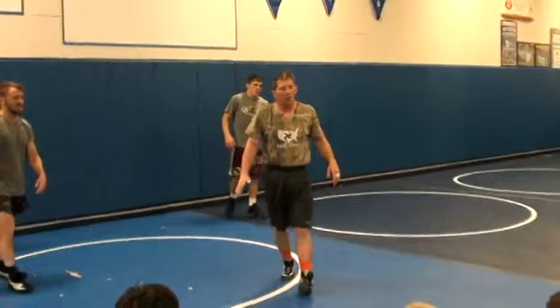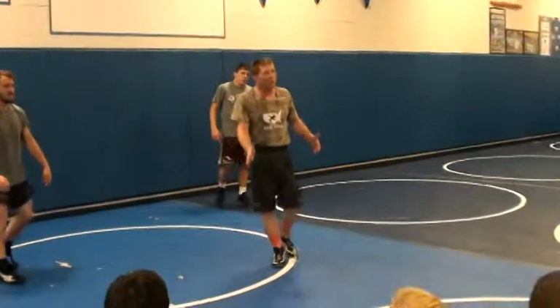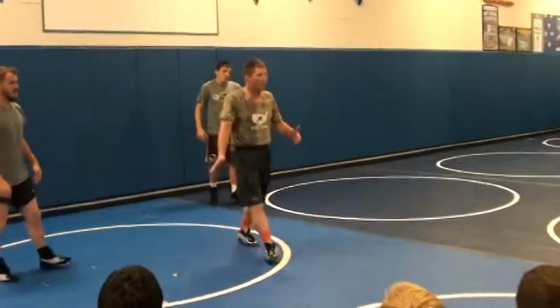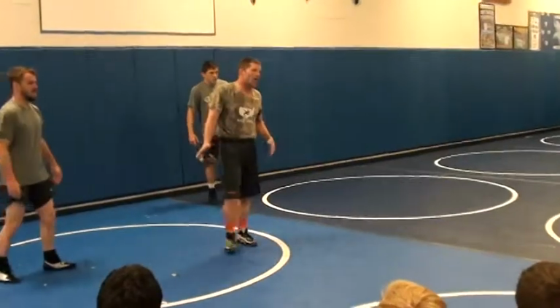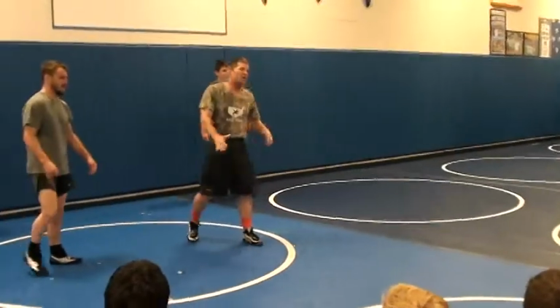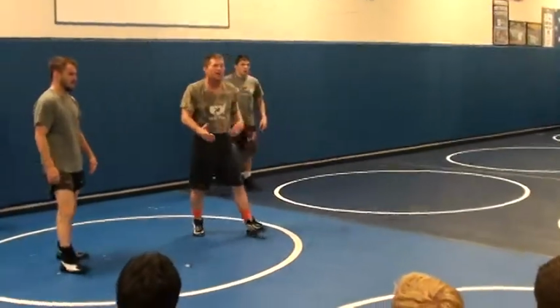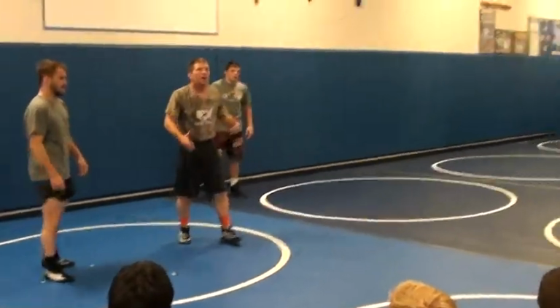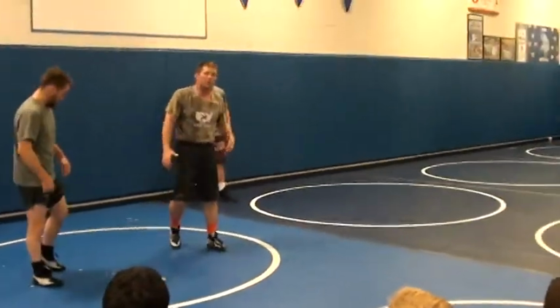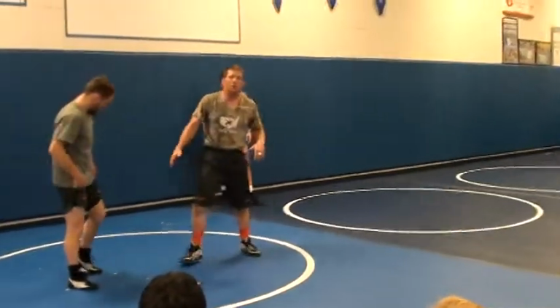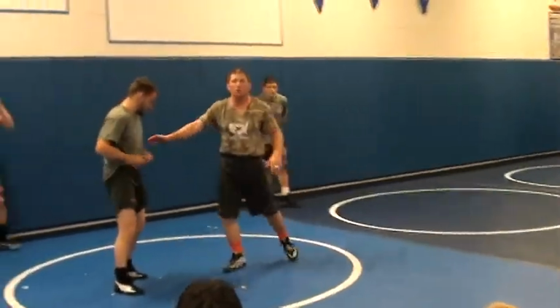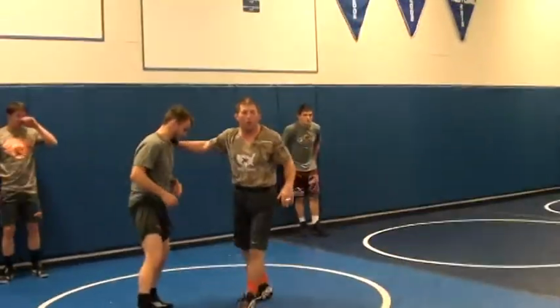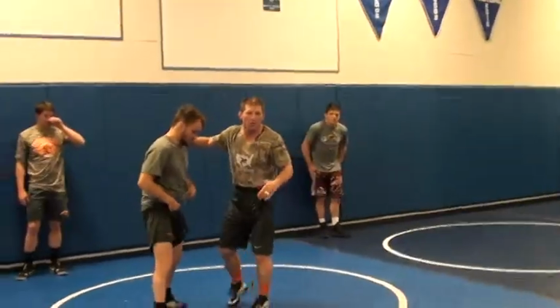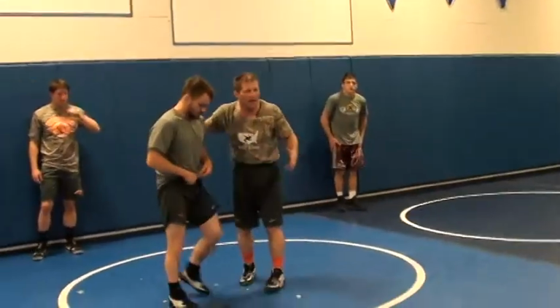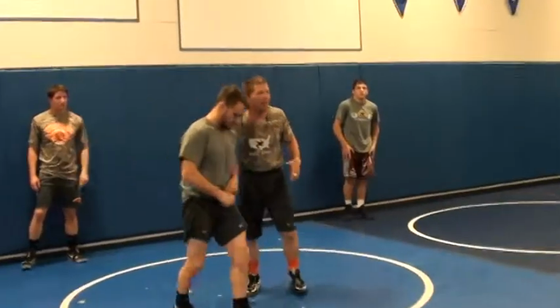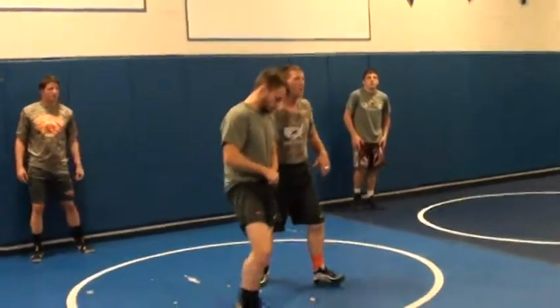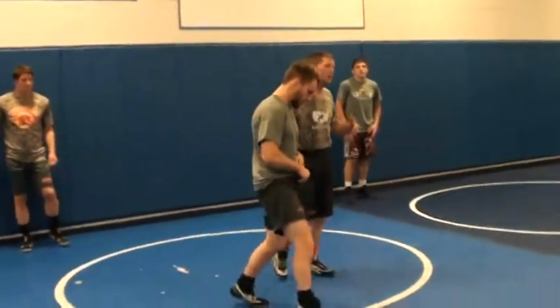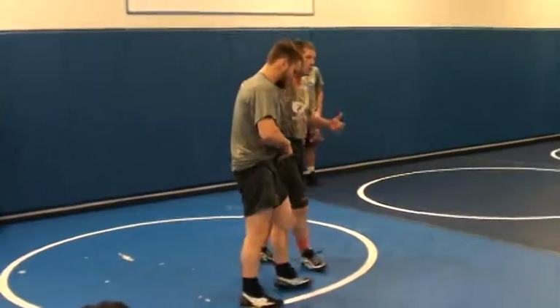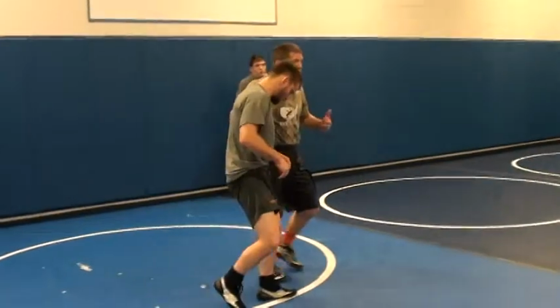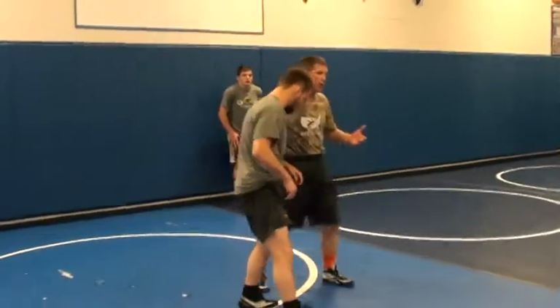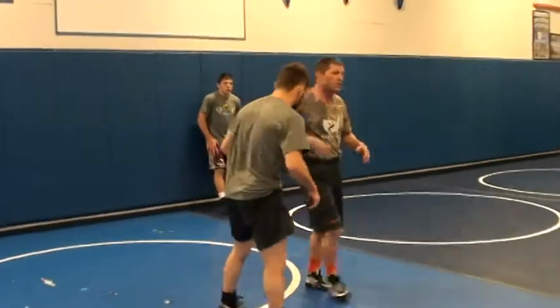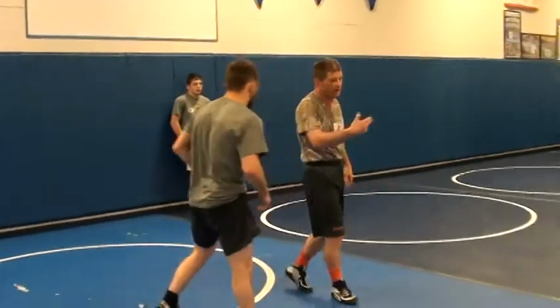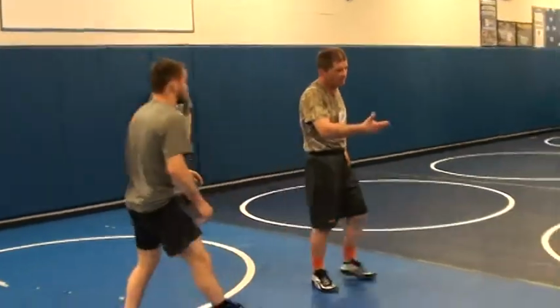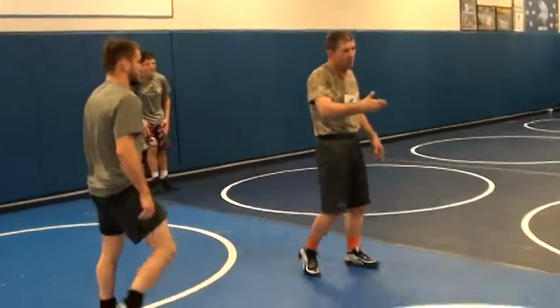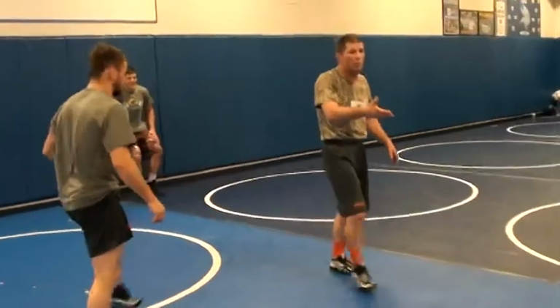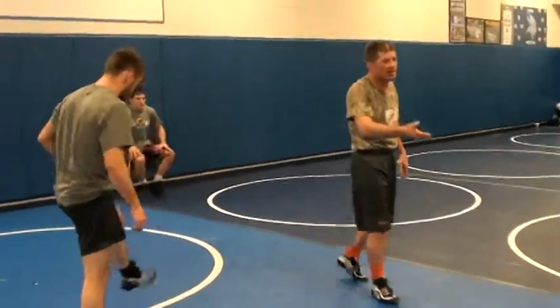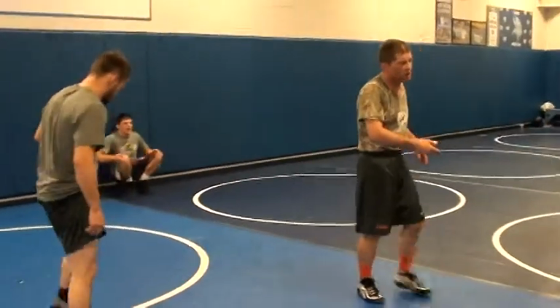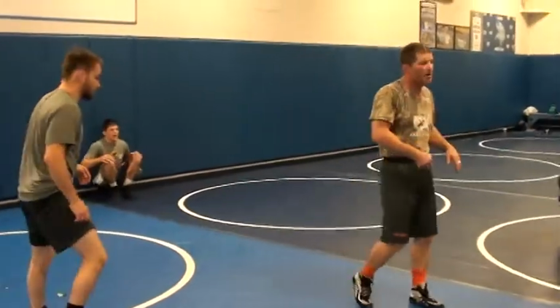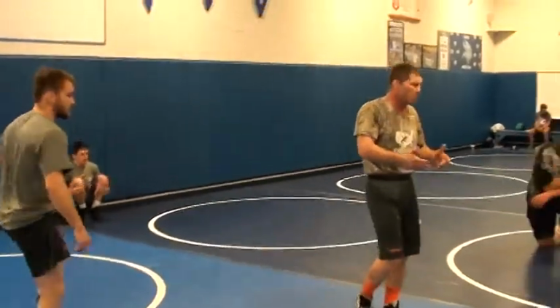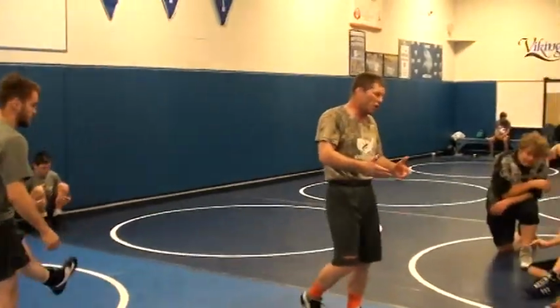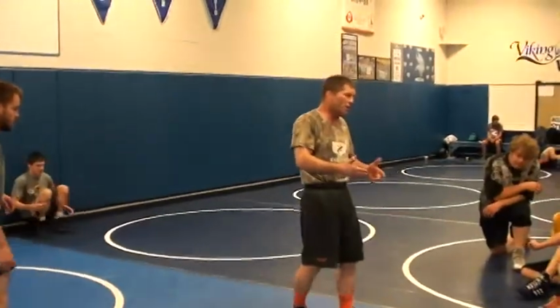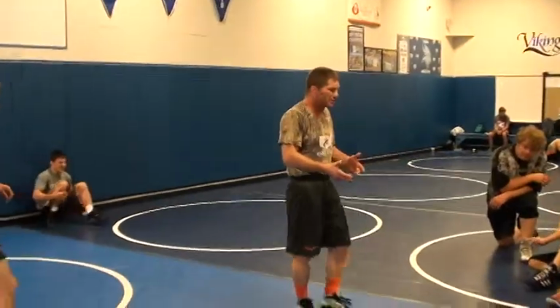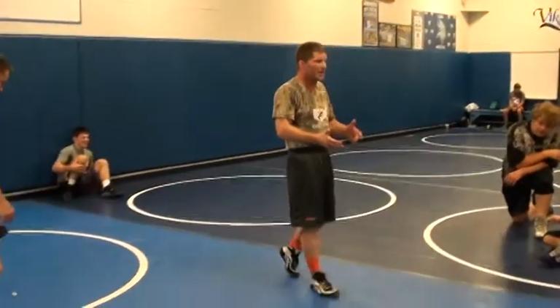We're going to start working on our feet. We're going to do some drills today, review what we did yesterday, plus we're going to go into some technique.